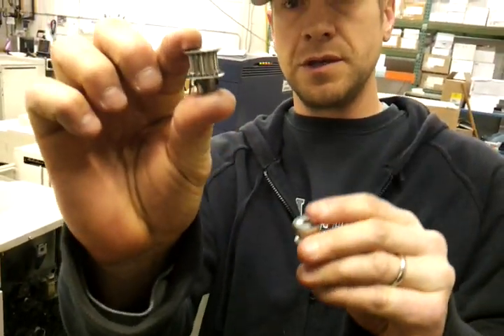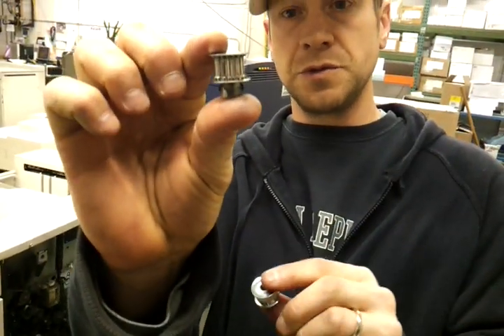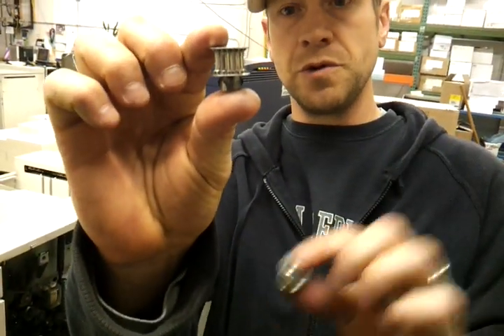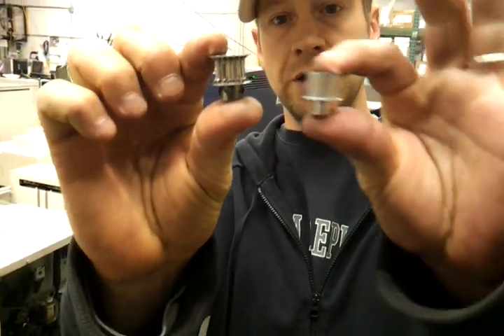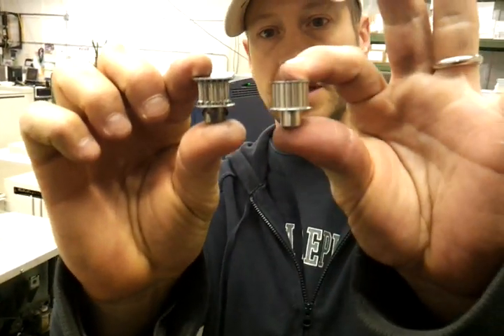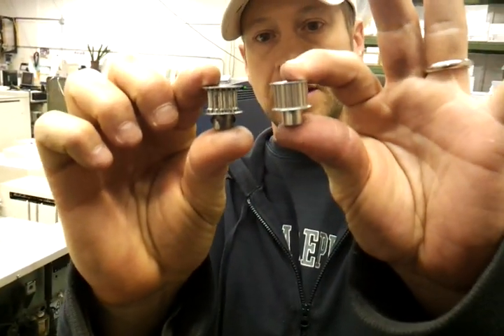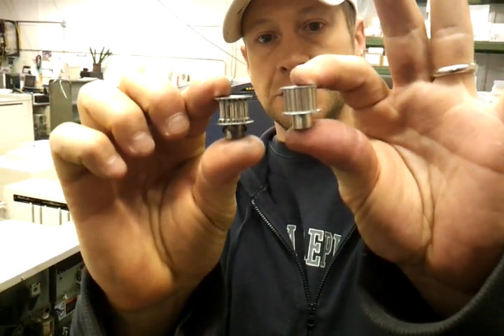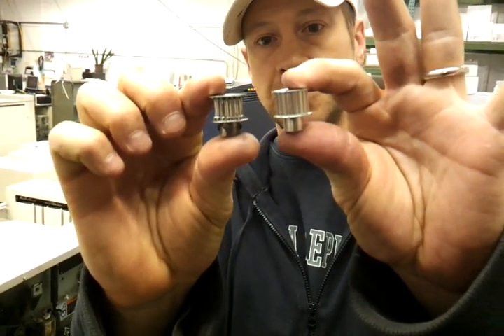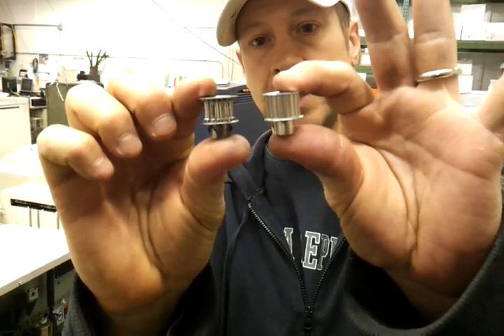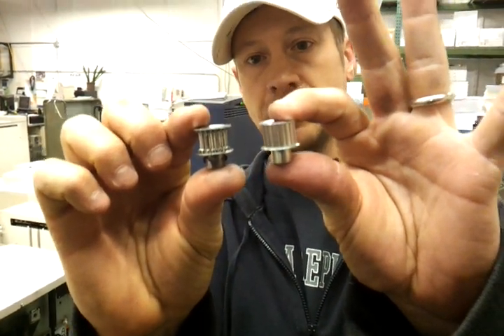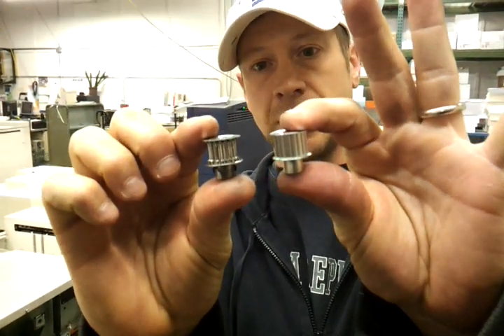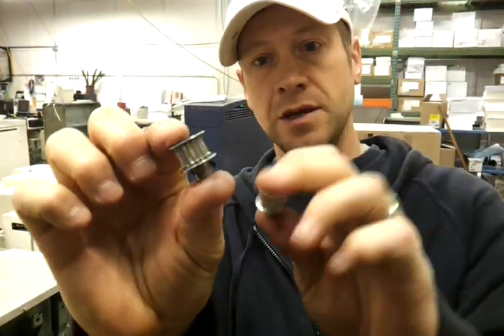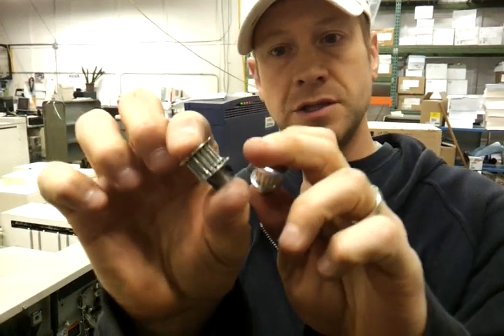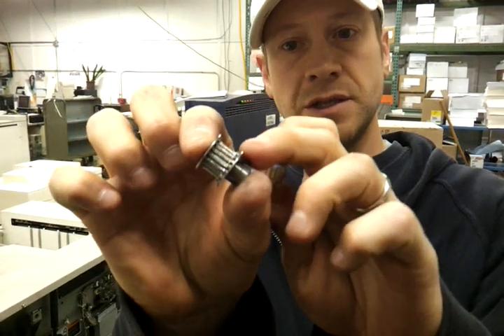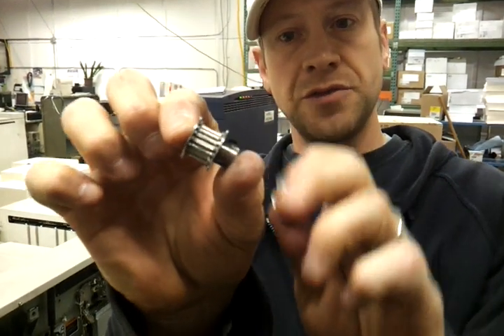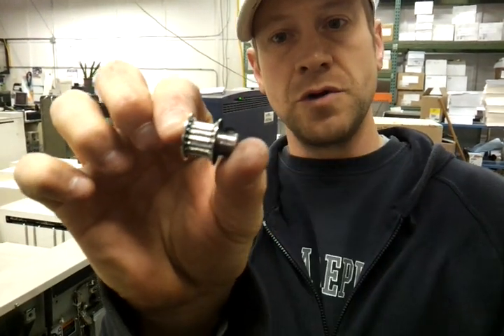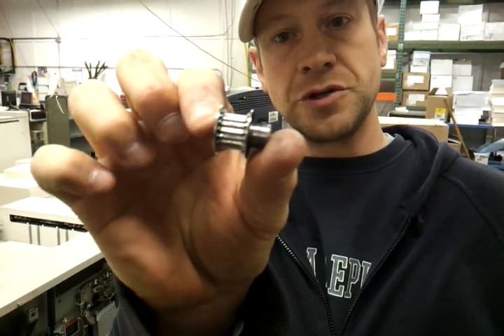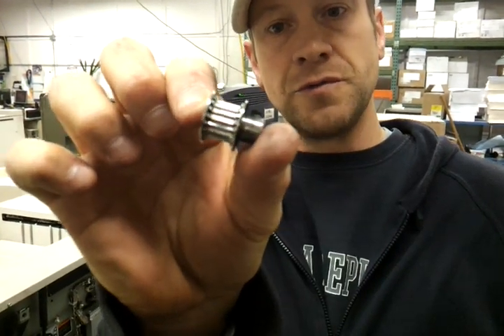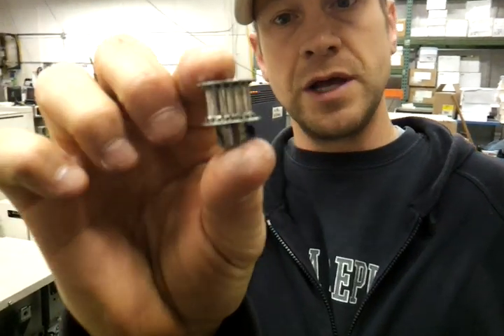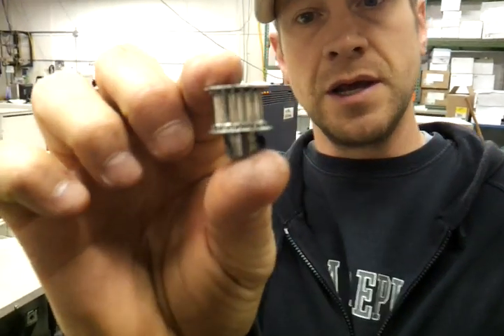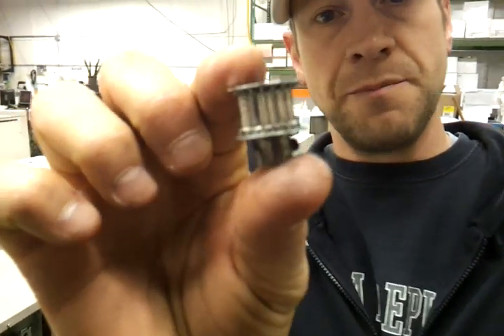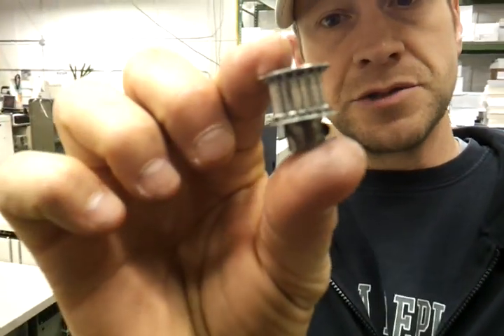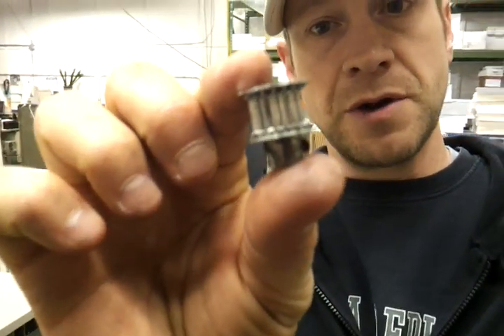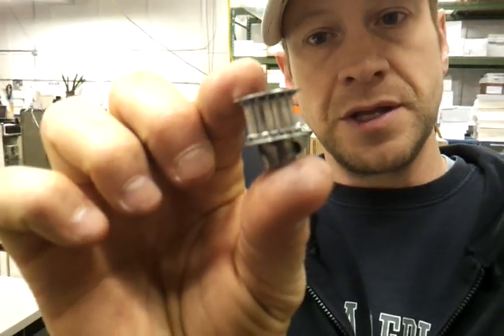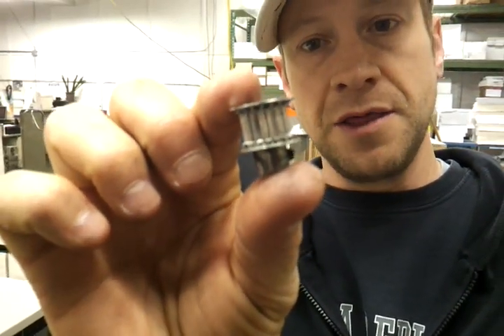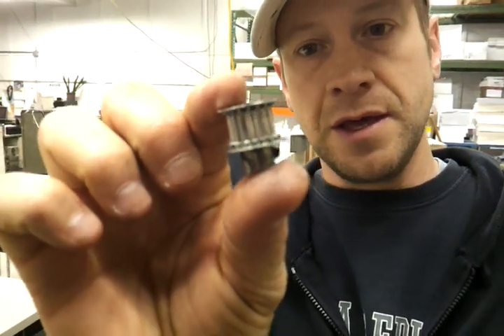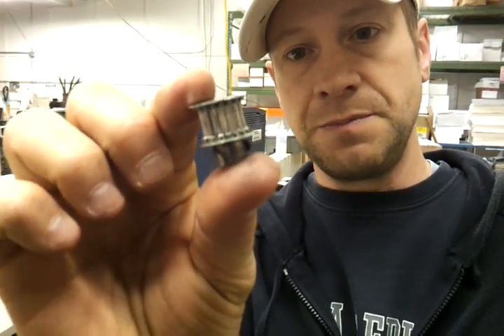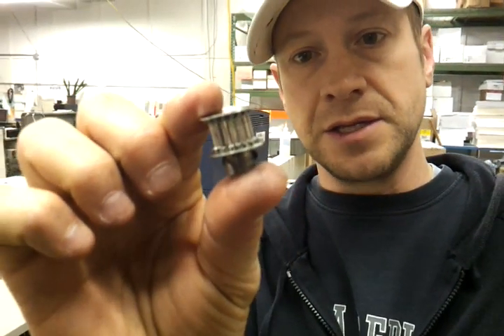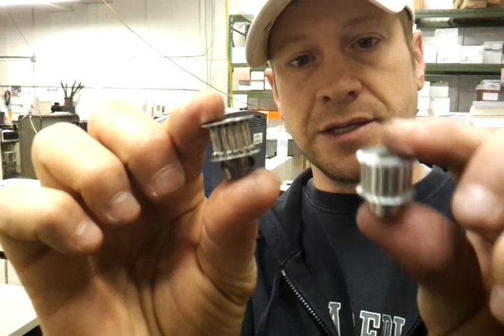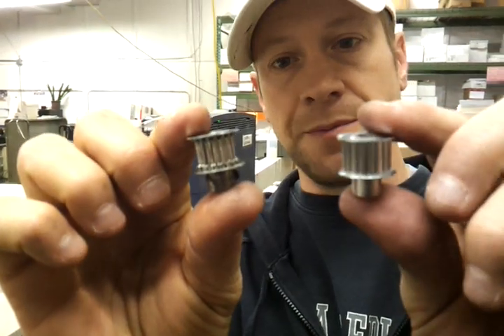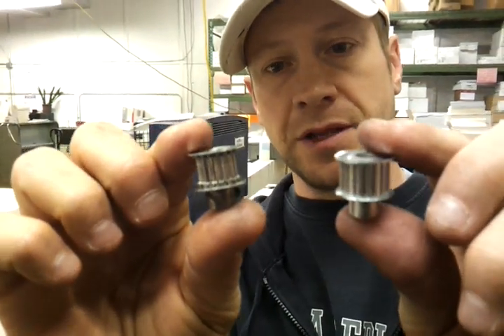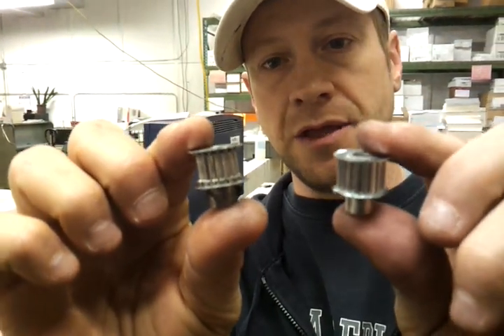This is what the worn gear looks like. This is what the new gear looks like. You can see that the teeth are worn — there's a groove worn in. The belt's not gripping the teeth; it's basically slipping on the teeth.